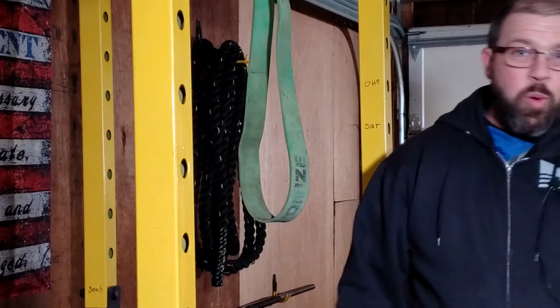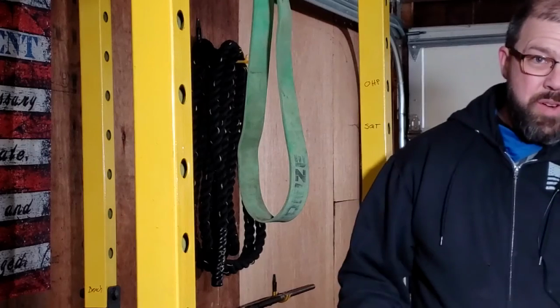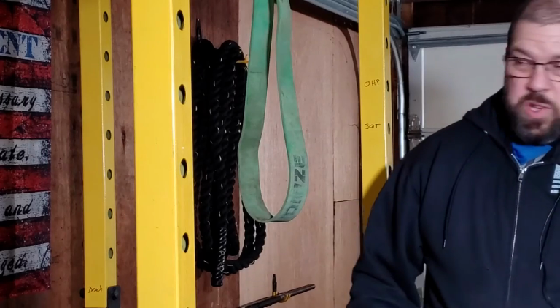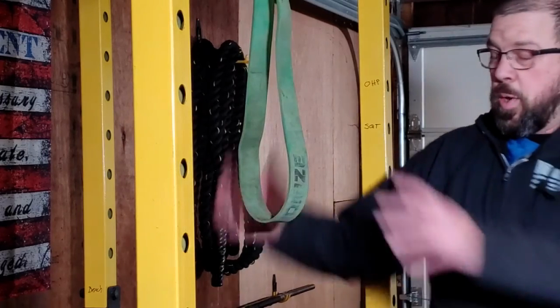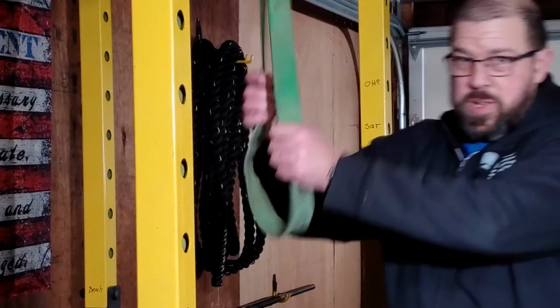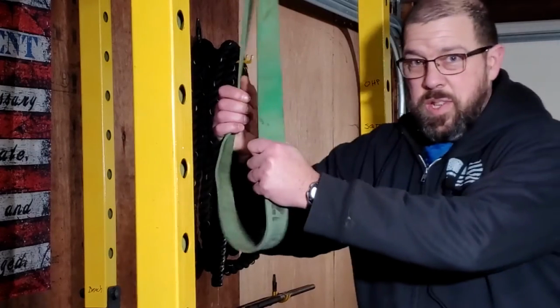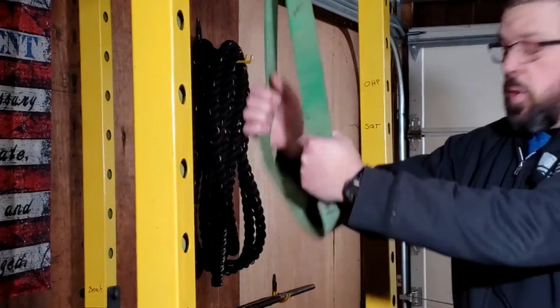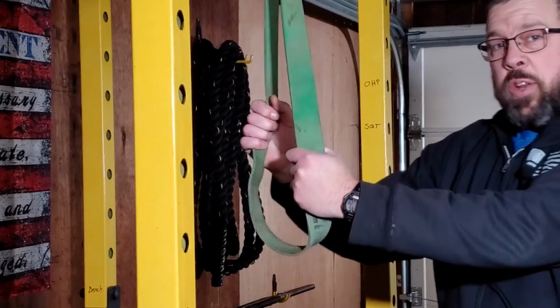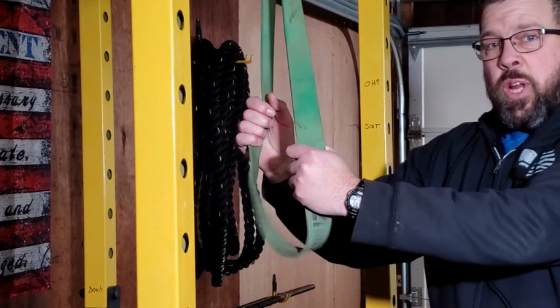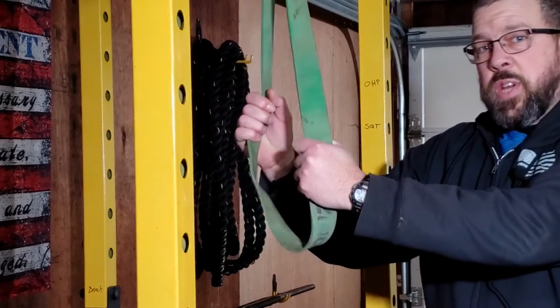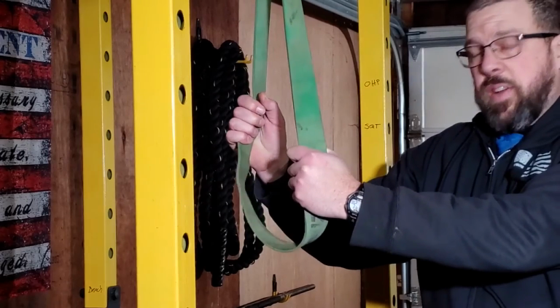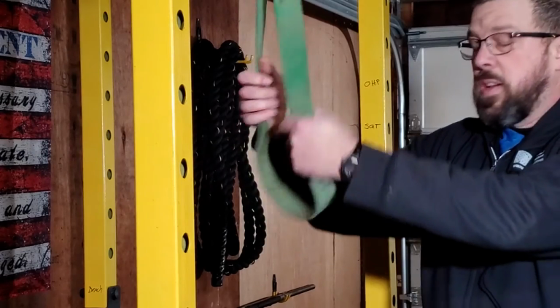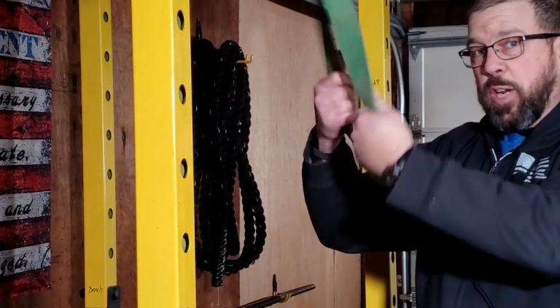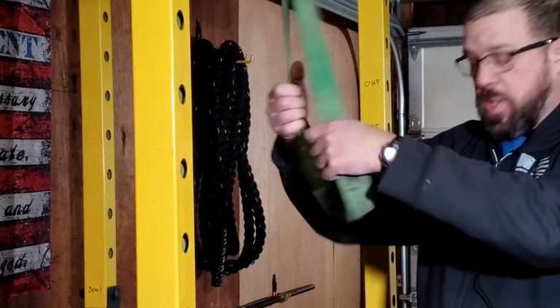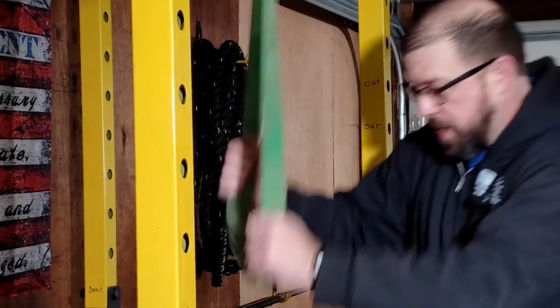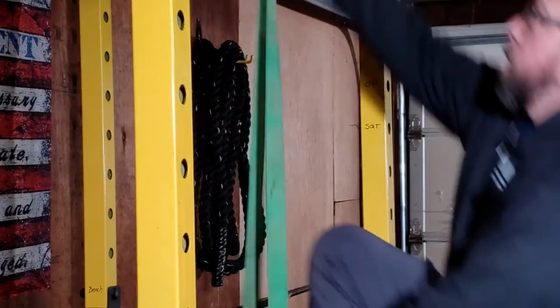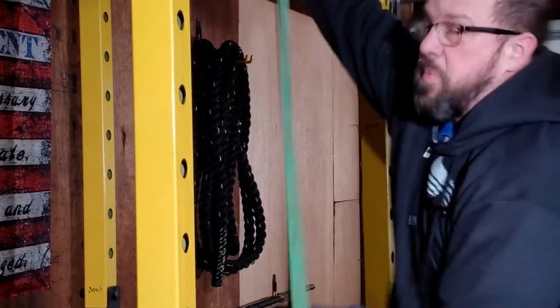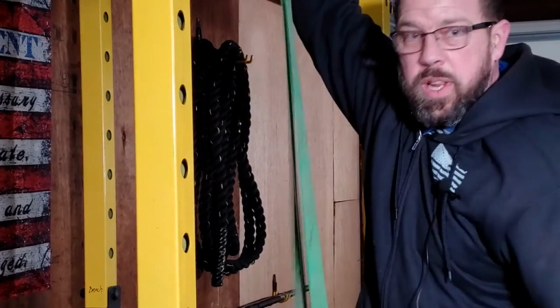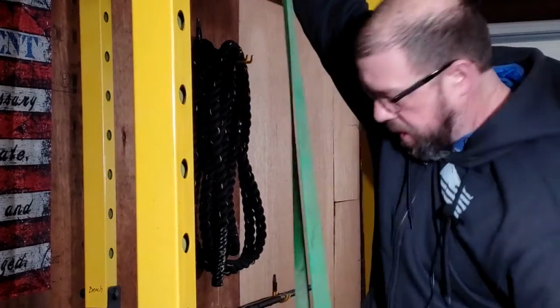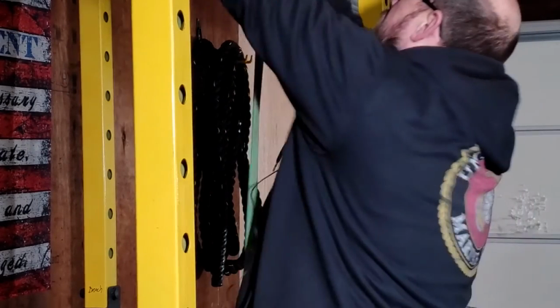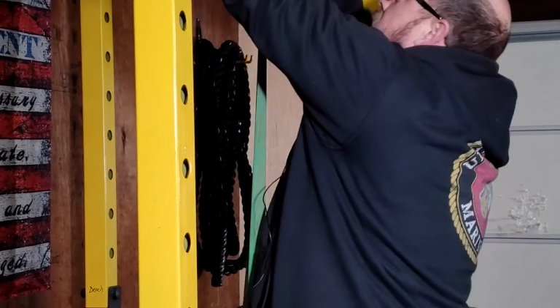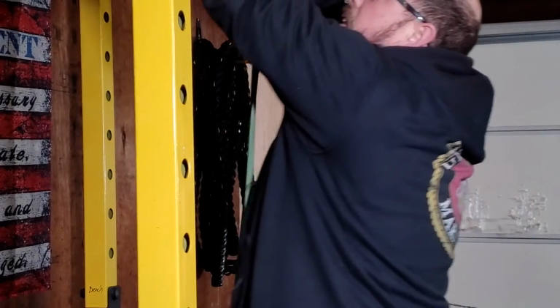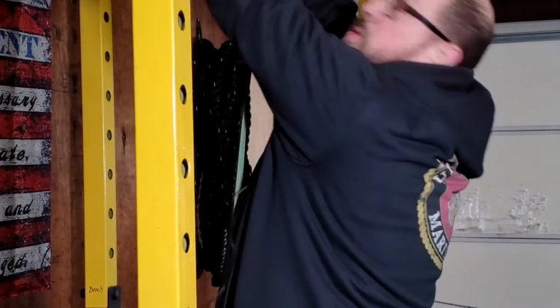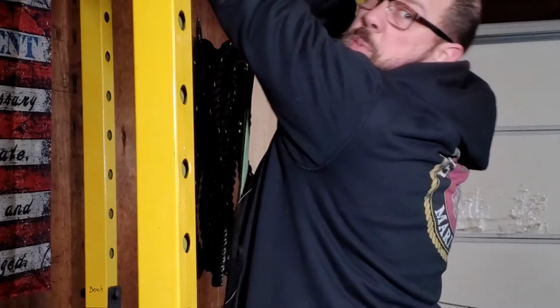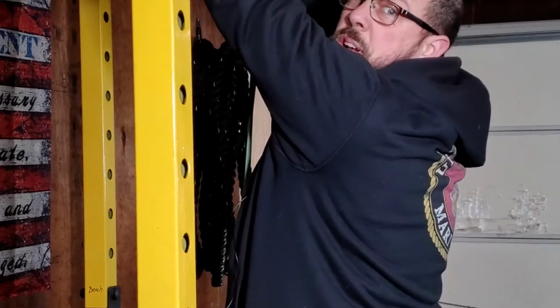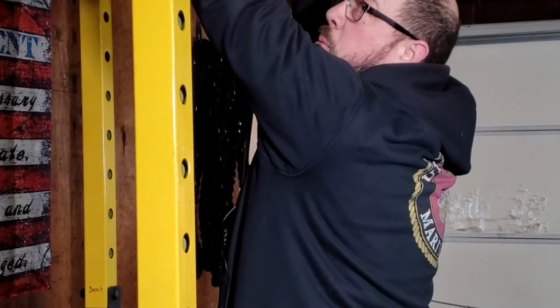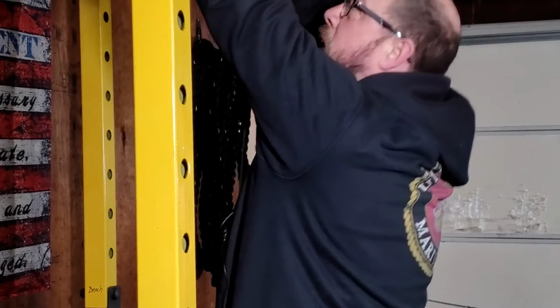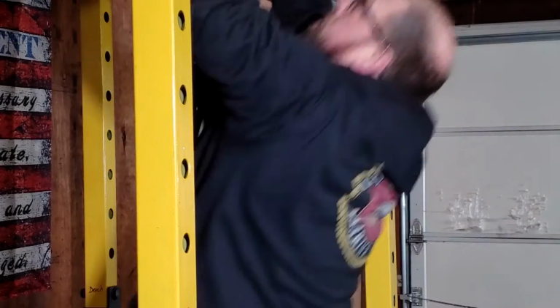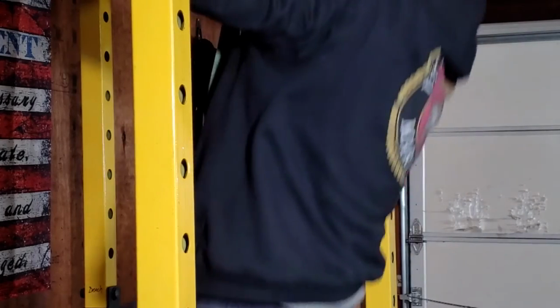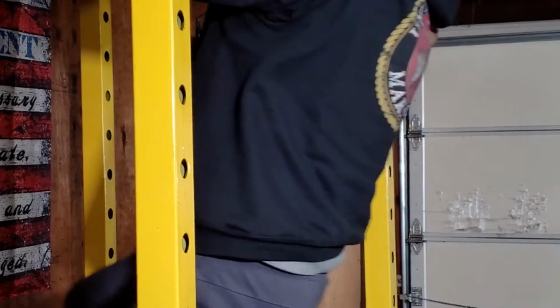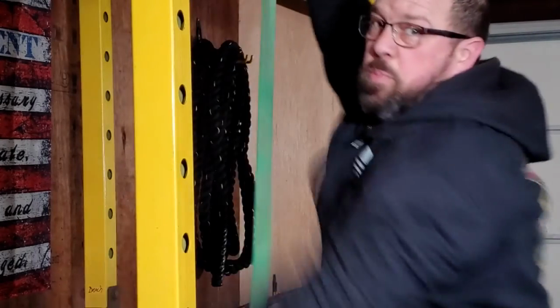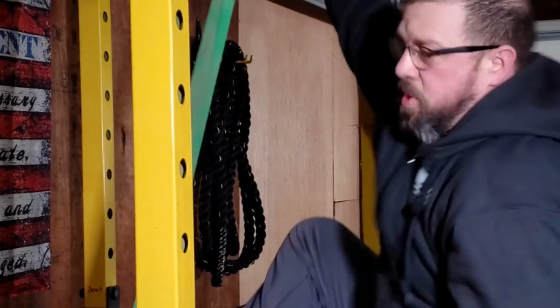One of my favorite things to use them for is pull-up assistance. If you want to do pull-ups and you can't do any, you can get a resistance band, loop it under your foot, and that pulls off some of the weight you're pulling up so you can build up to pull-ups.